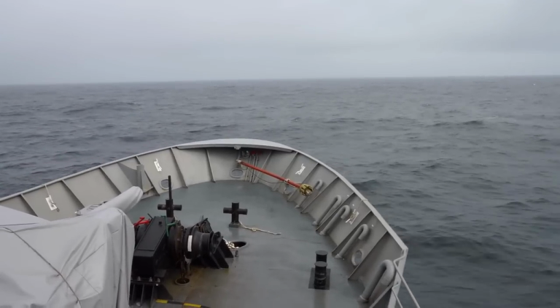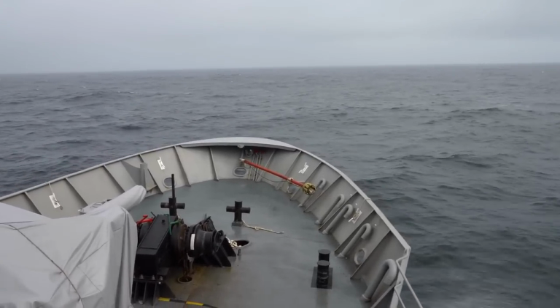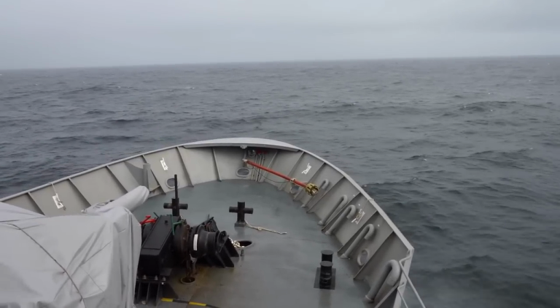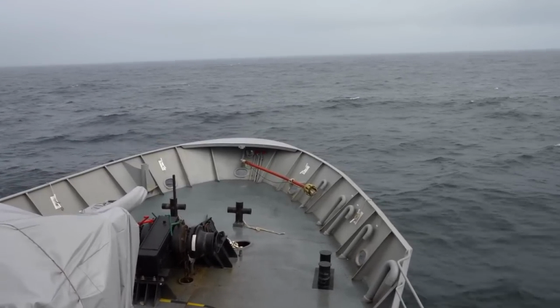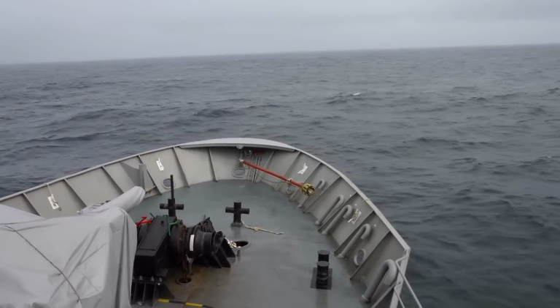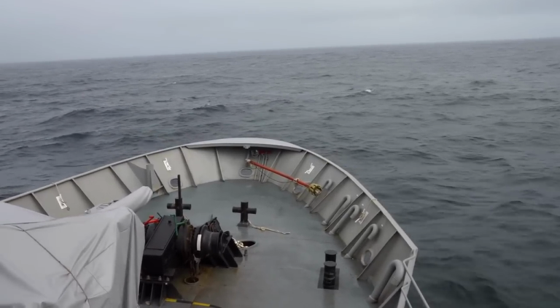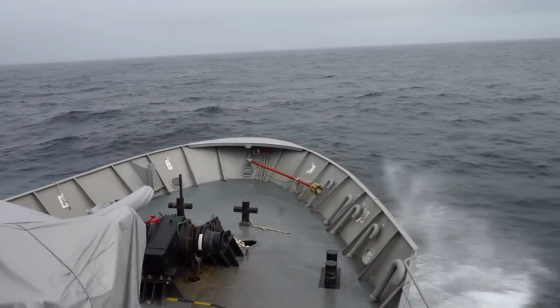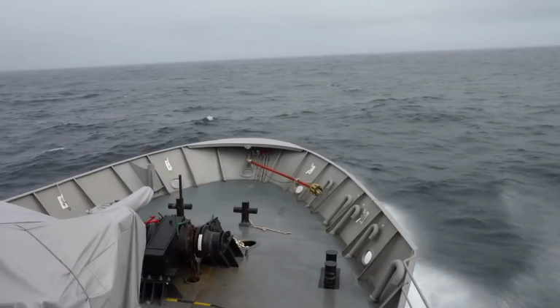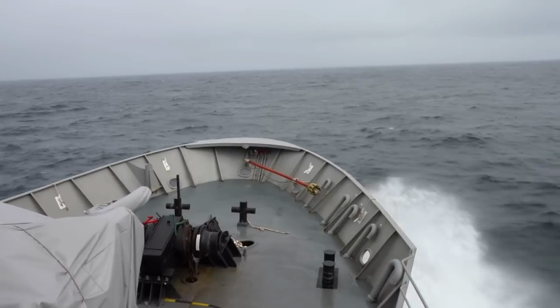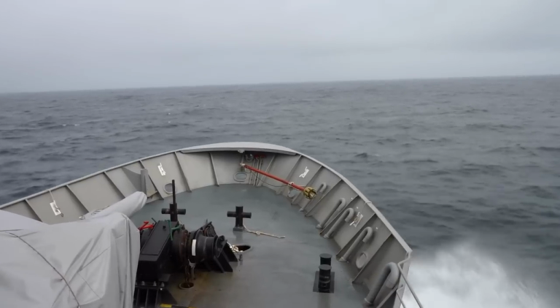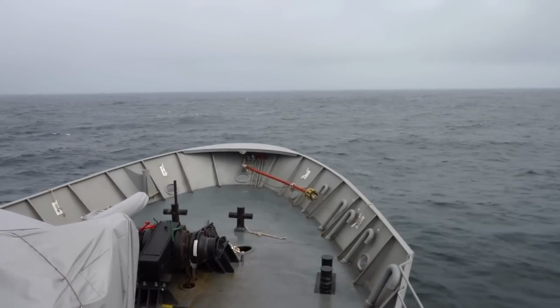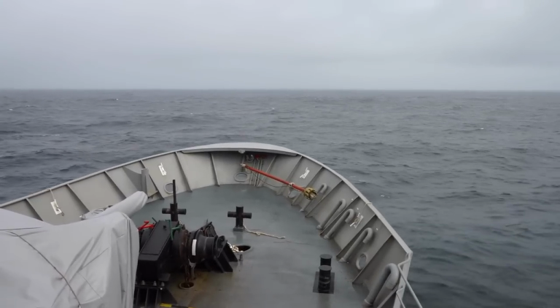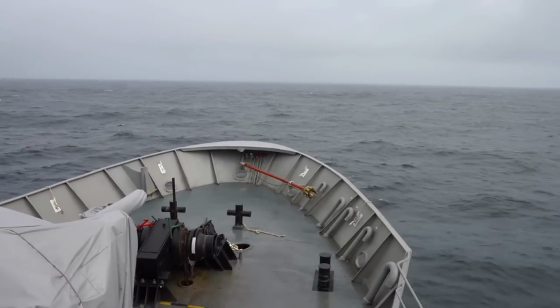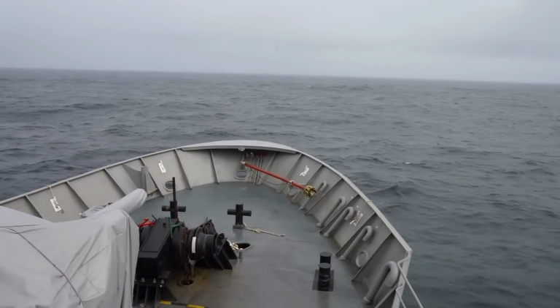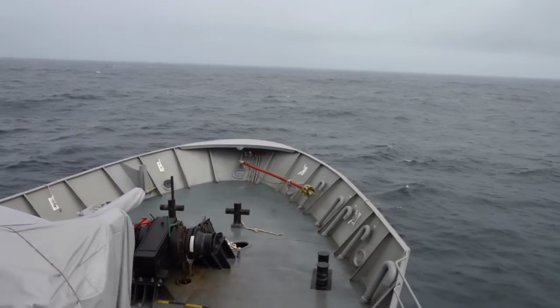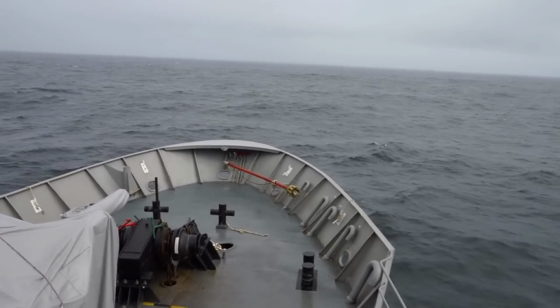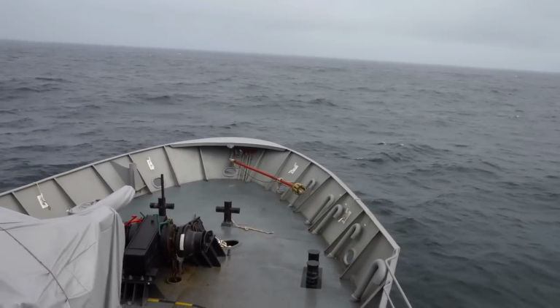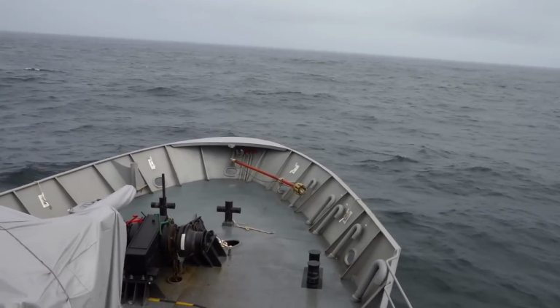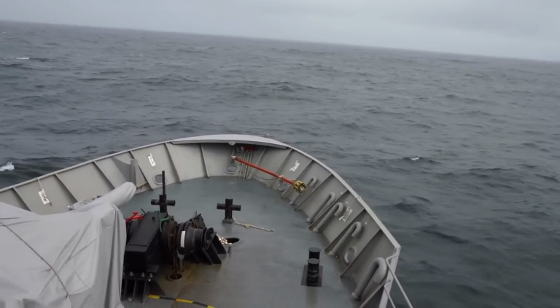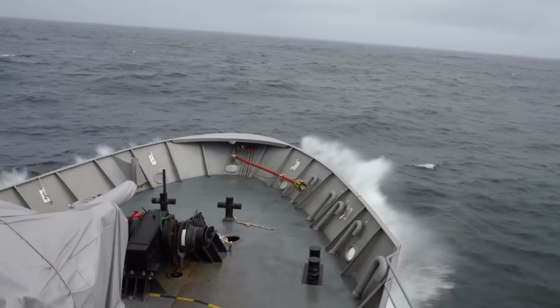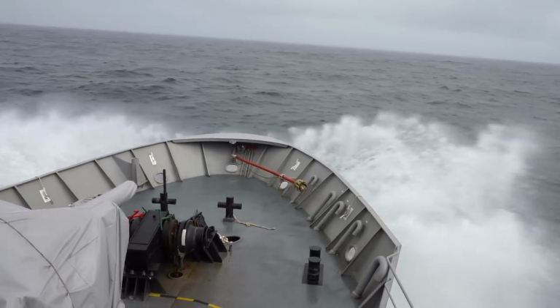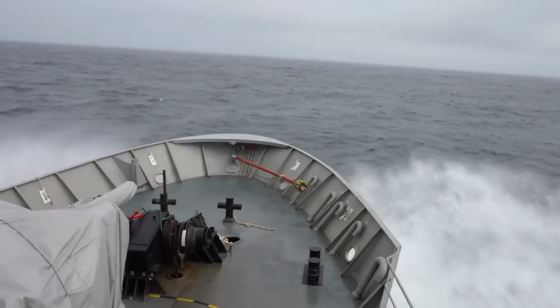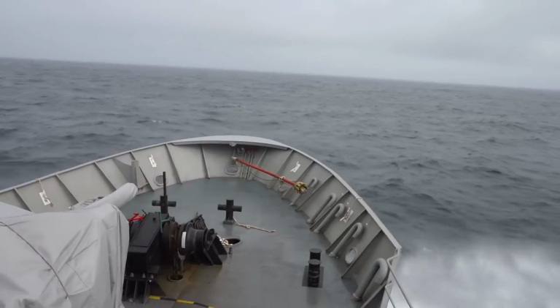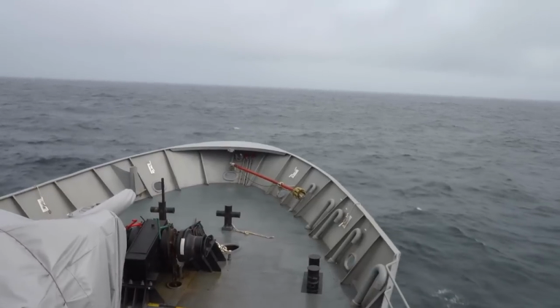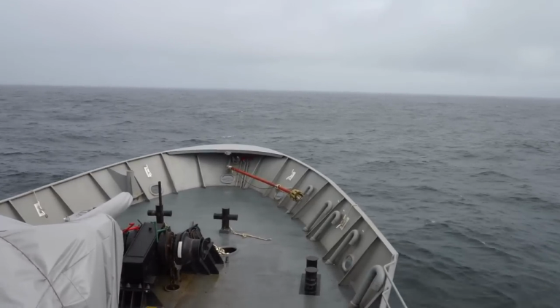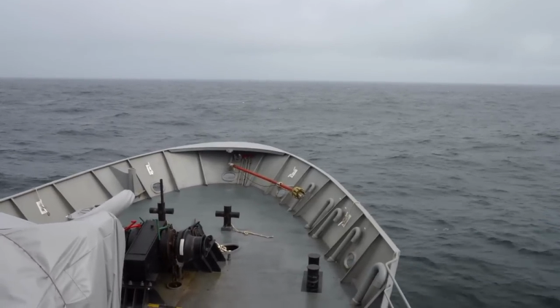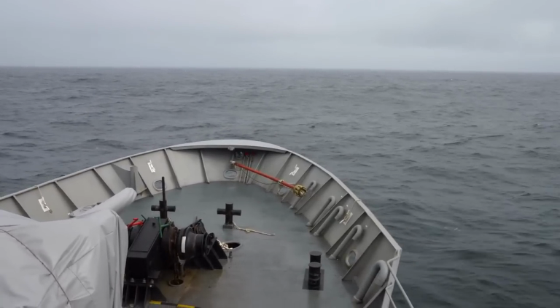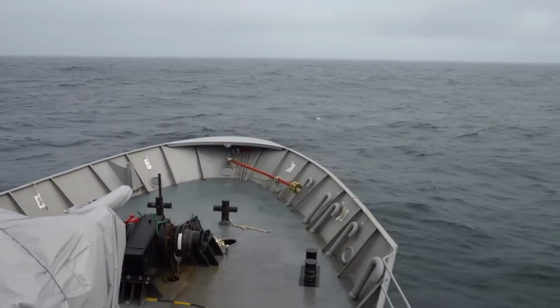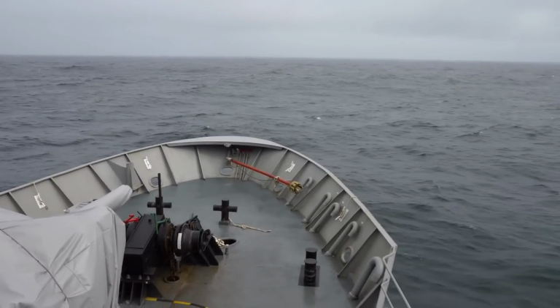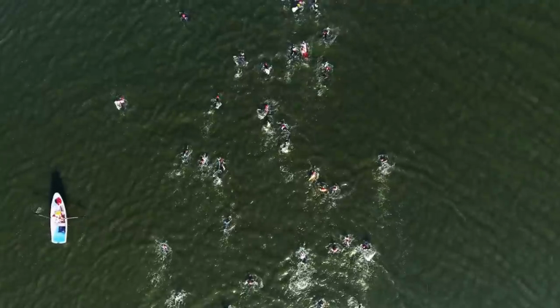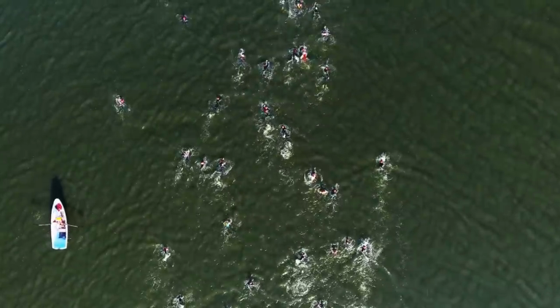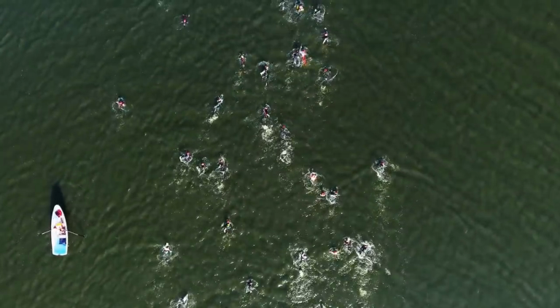From a distance it would appear to be a transport ship, but within range its armaments would be revealed and used to attack. The Thor was wreaking havoc along the coasts of Brazil and Africa, and now it had its sights set on the Britannia.